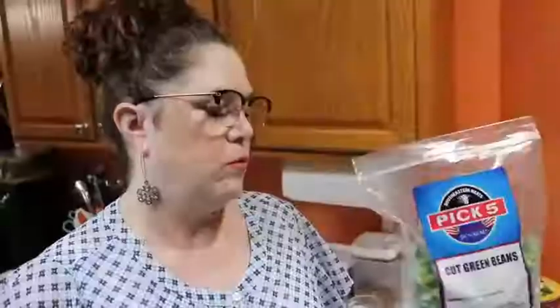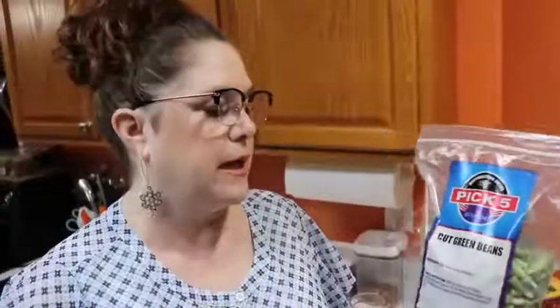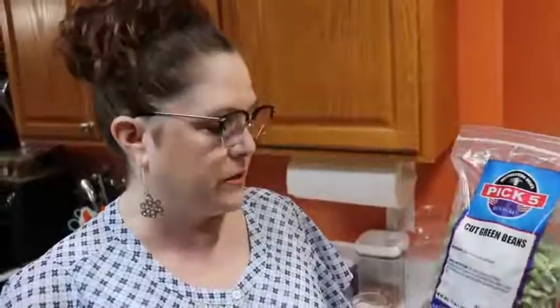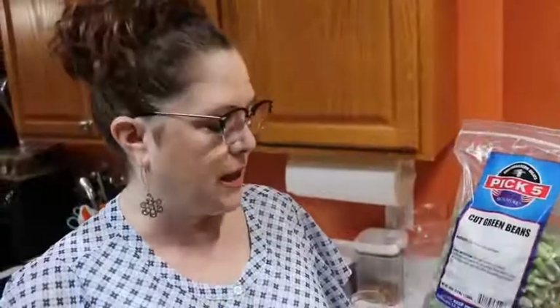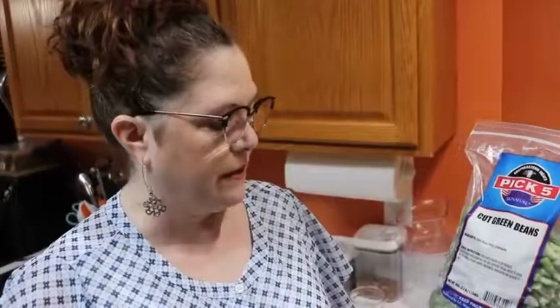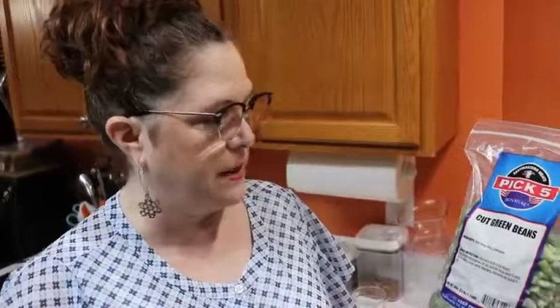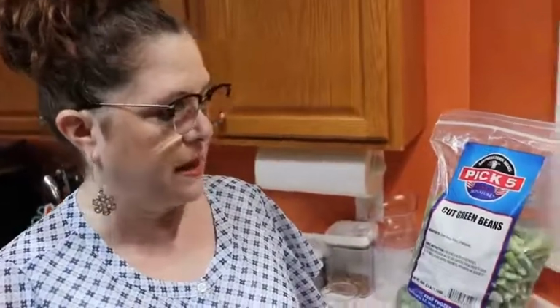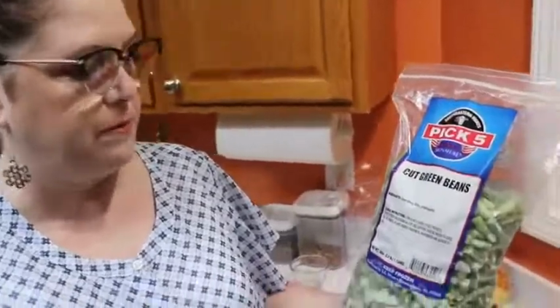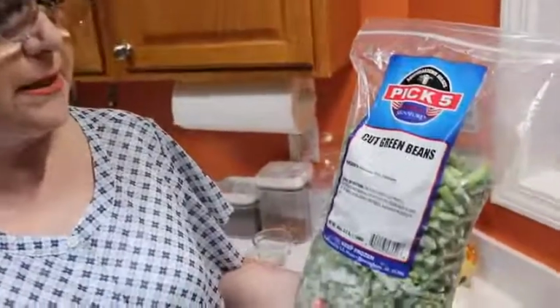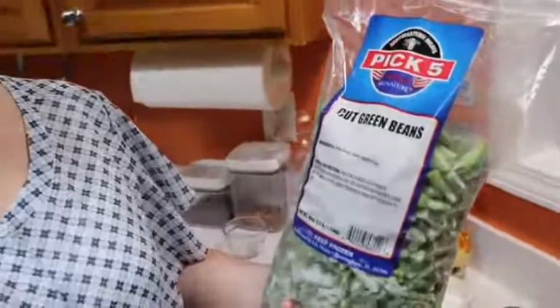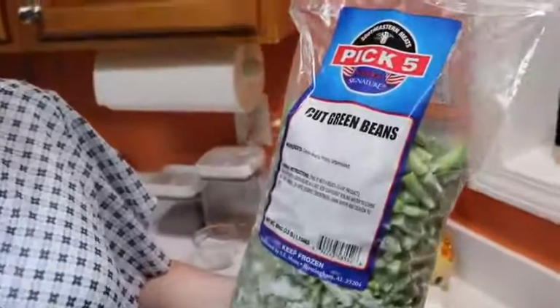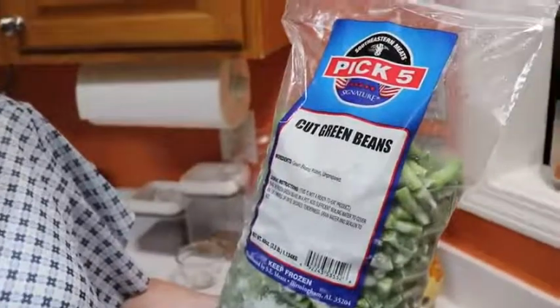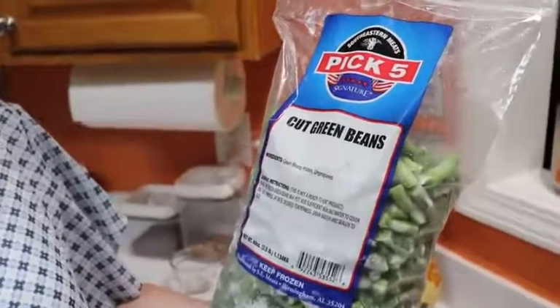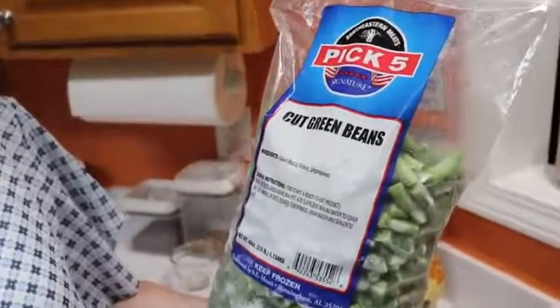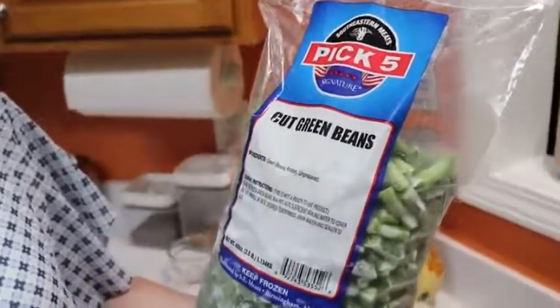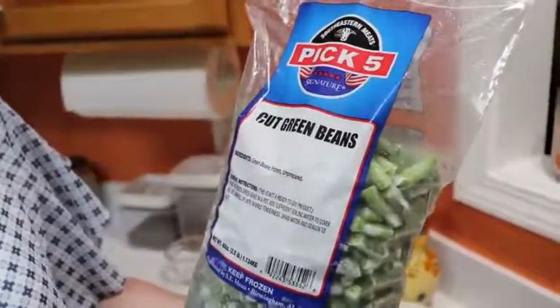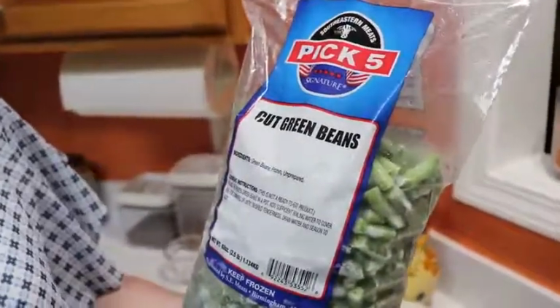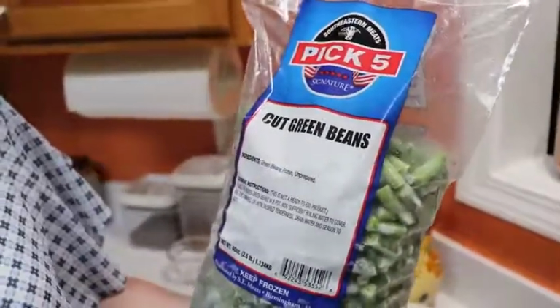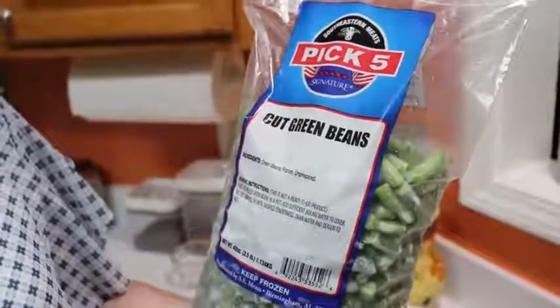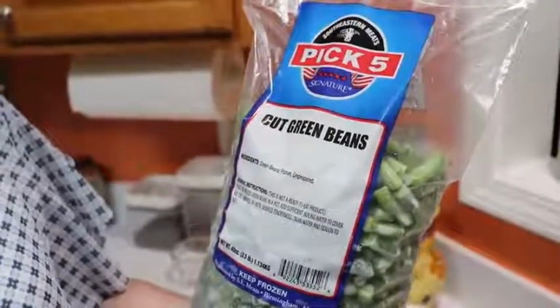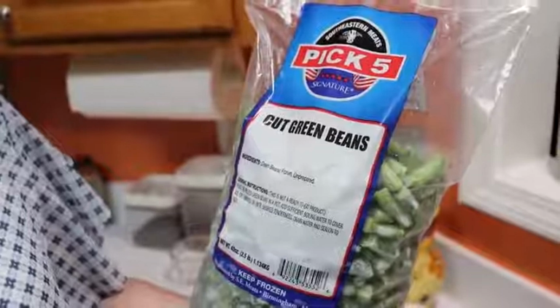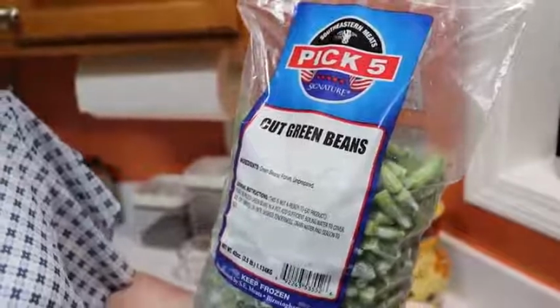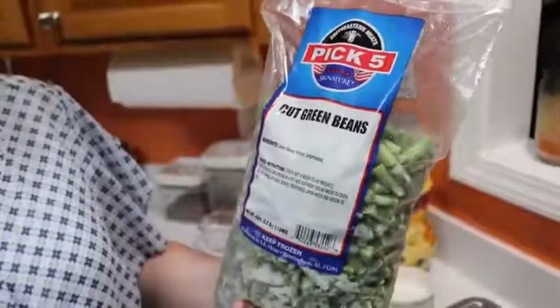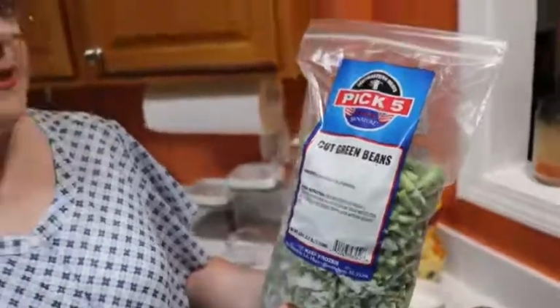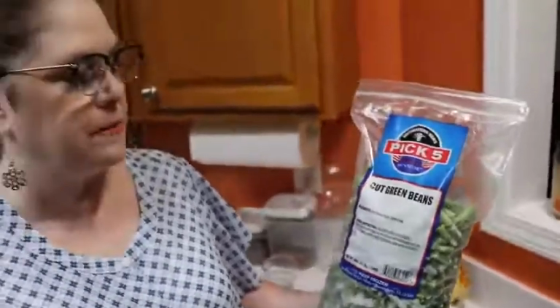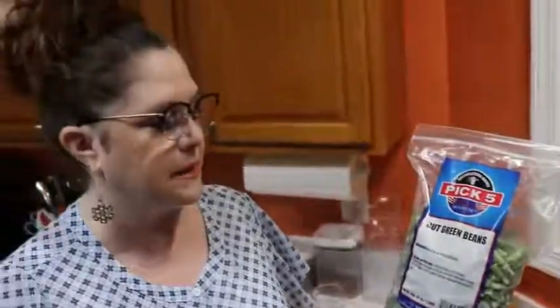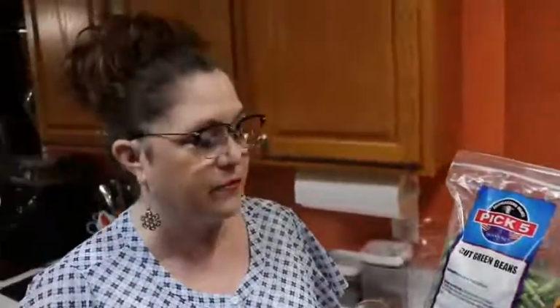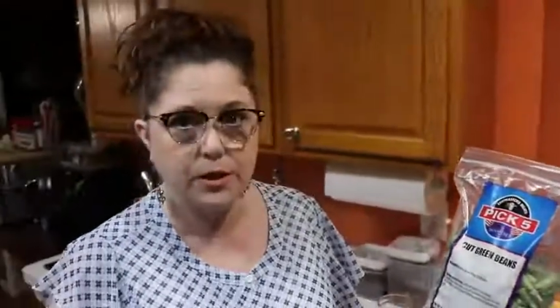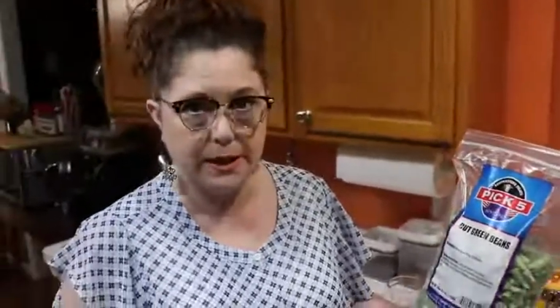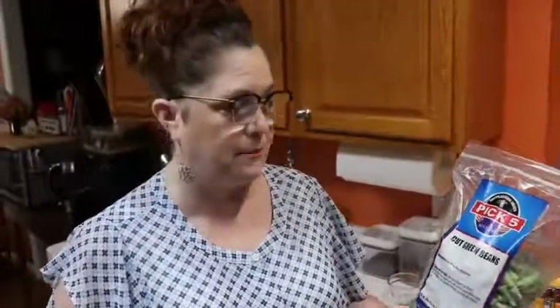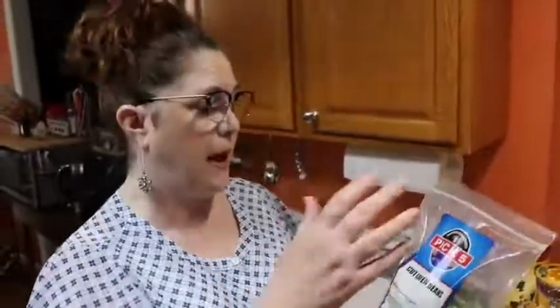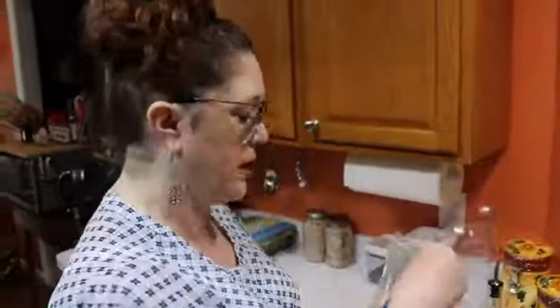When we were down in South Georgia, I found this big bag of green beans. They're called Pick 5, and they come out of Birmingham, Alabama. A lot of the grocery stores carry this brand. So we're going to make some green beans today out of frozen green beans, and I'm going to show you how I do that.